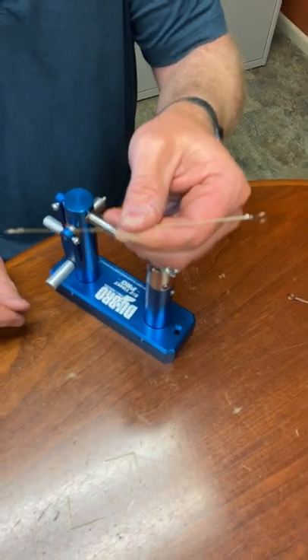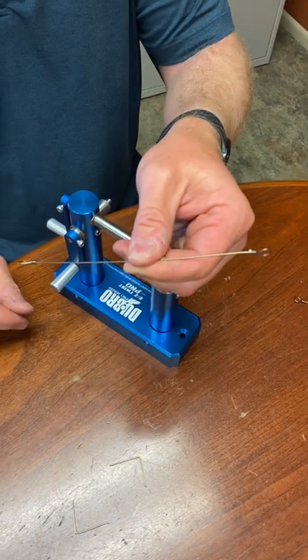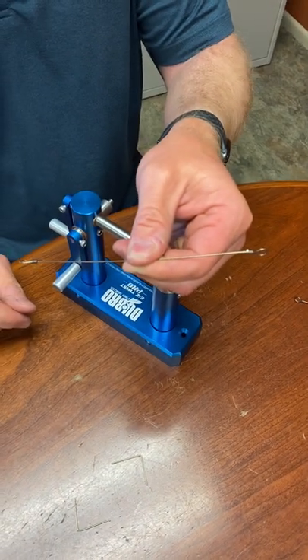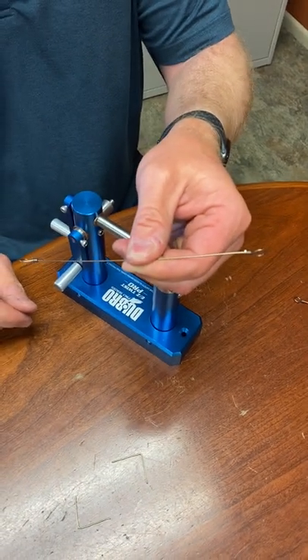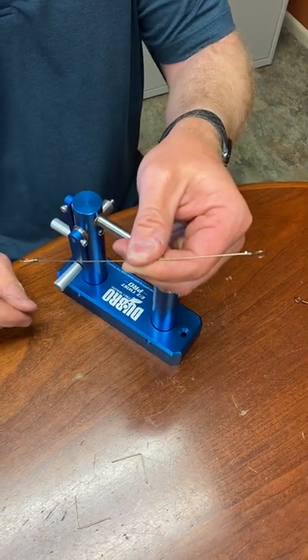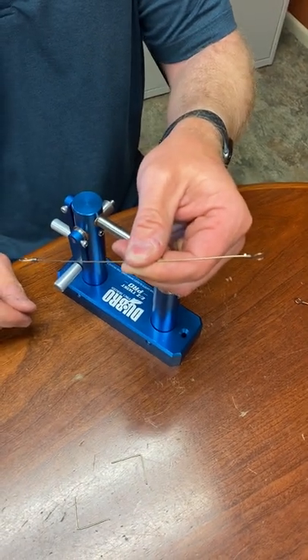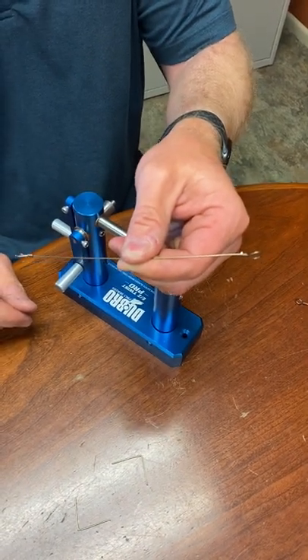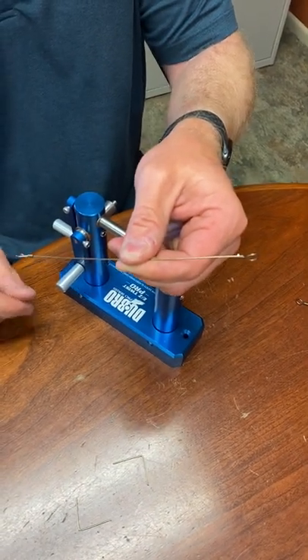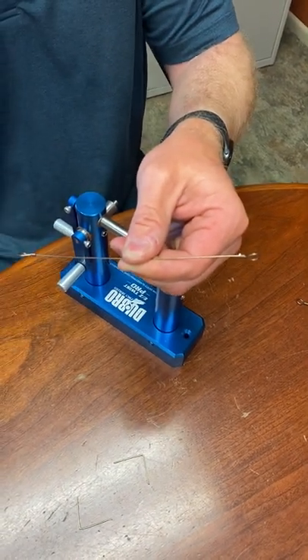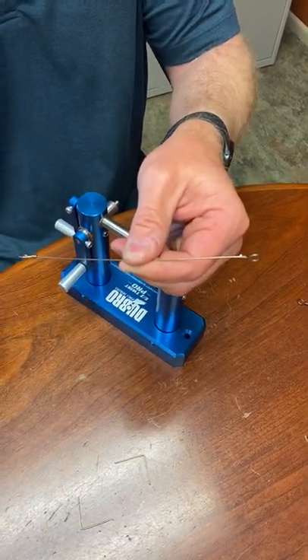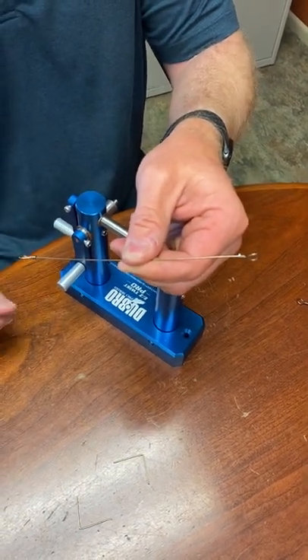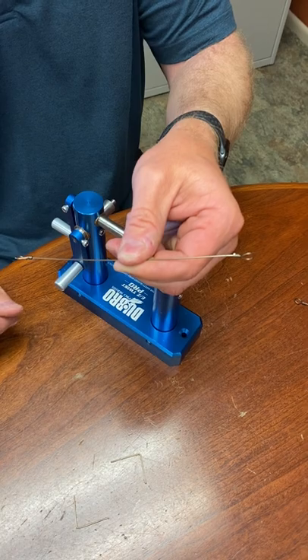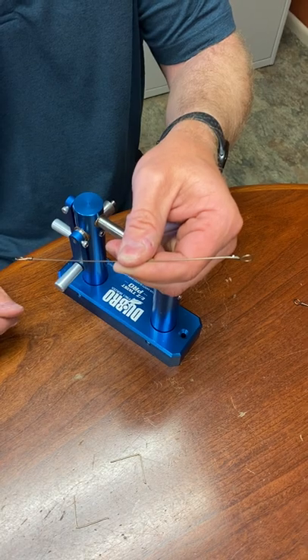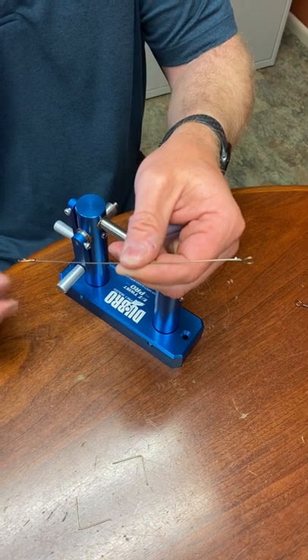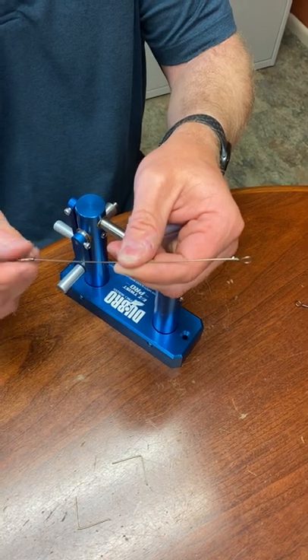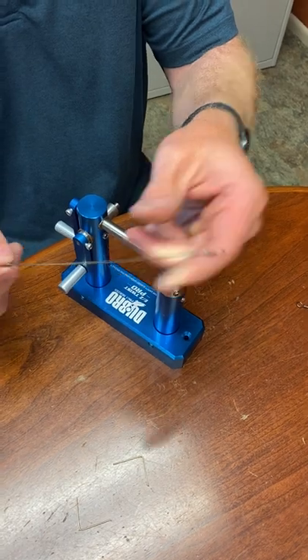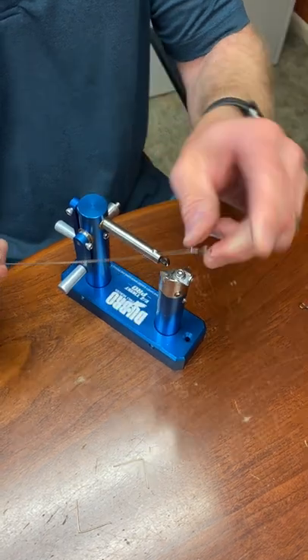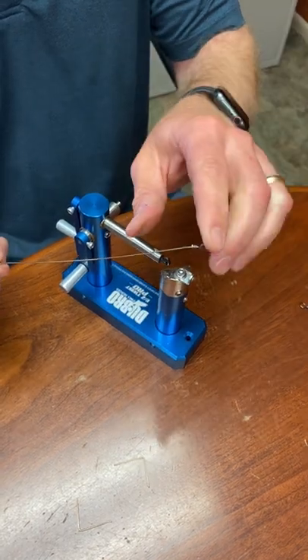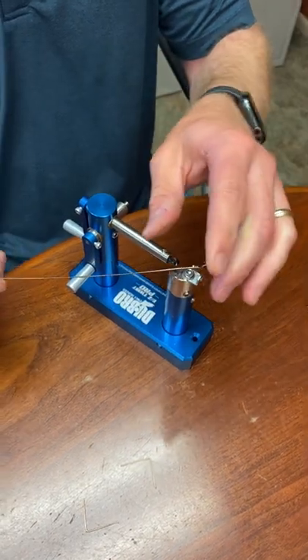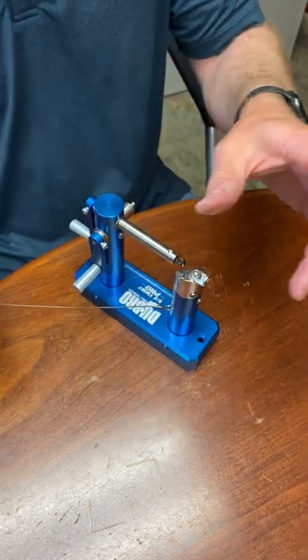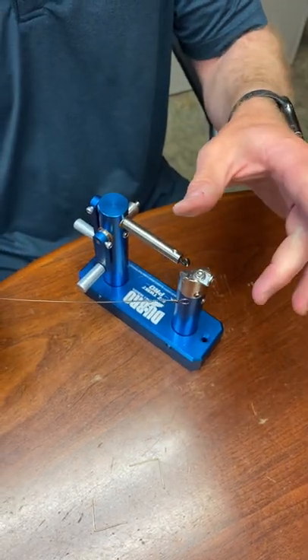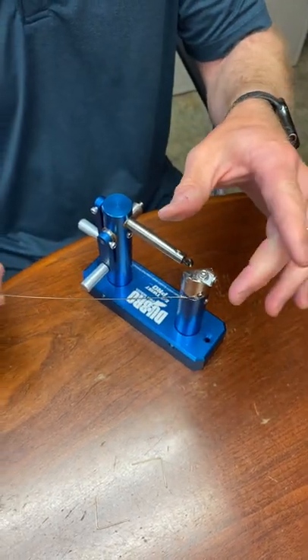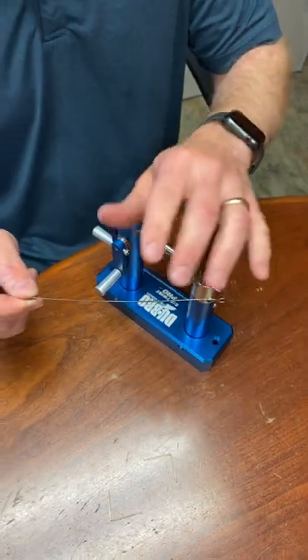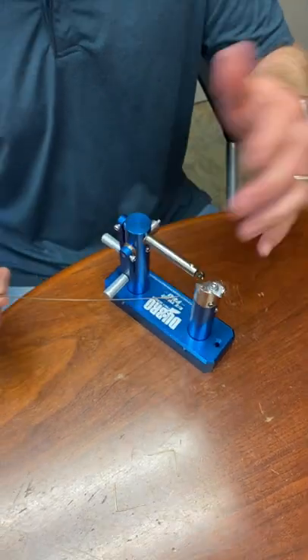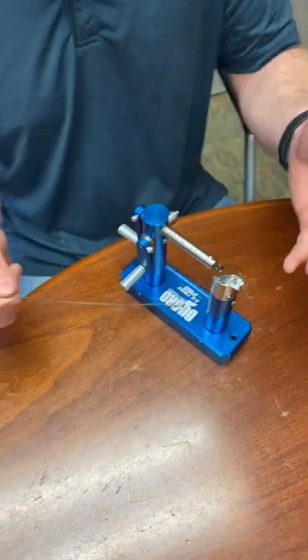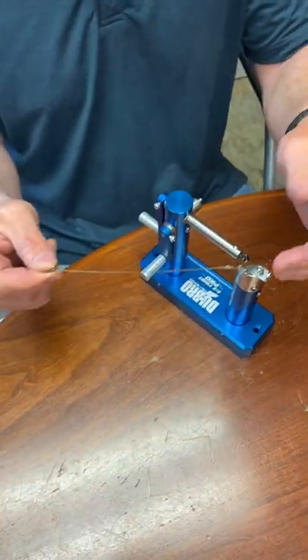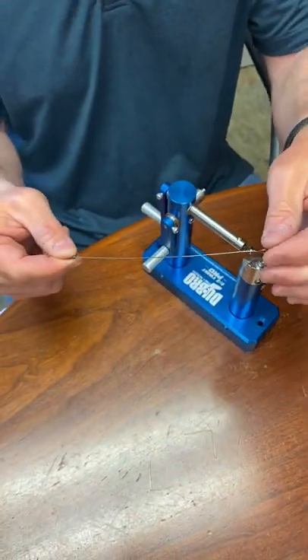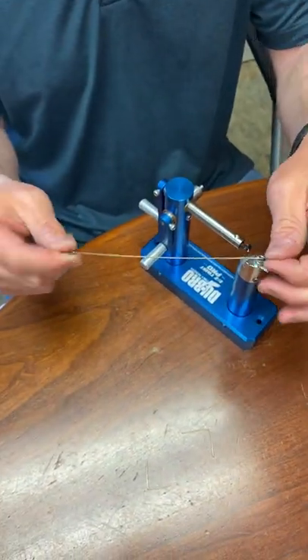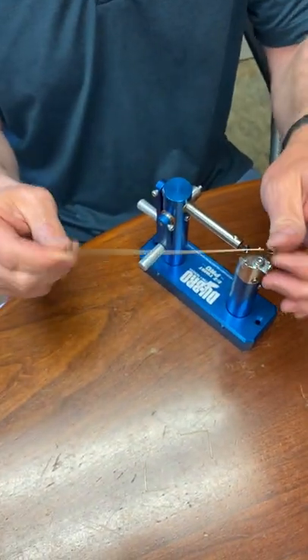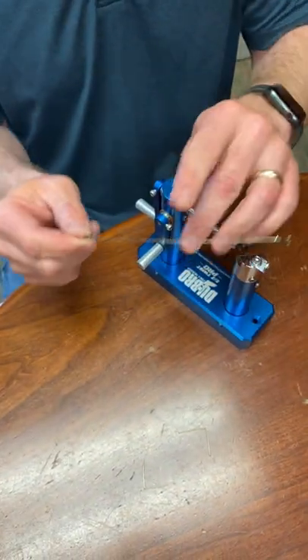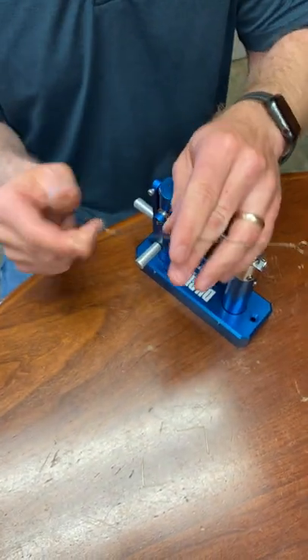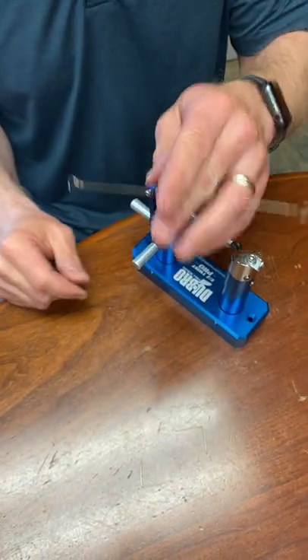Perfect for any kind of musky, pike fishing, or any toothy fish that you're going after. If you want it longer, just make your initial piece of wire longer and you're all set to go.